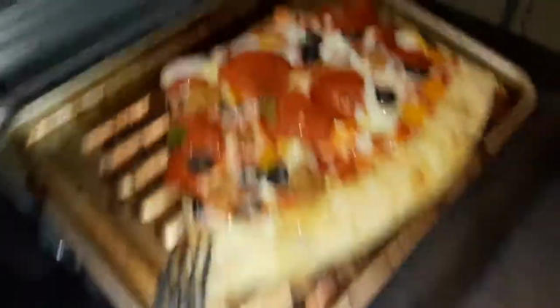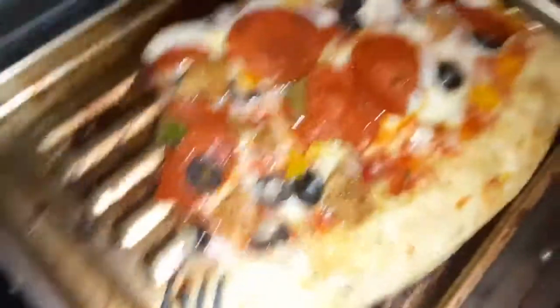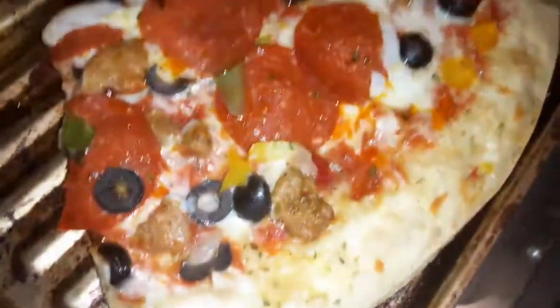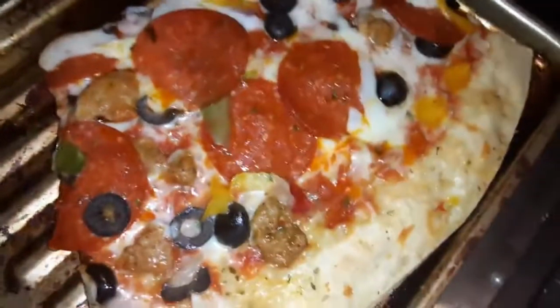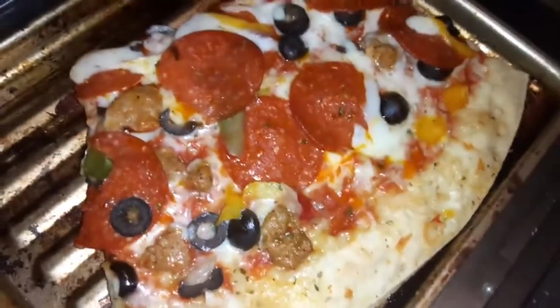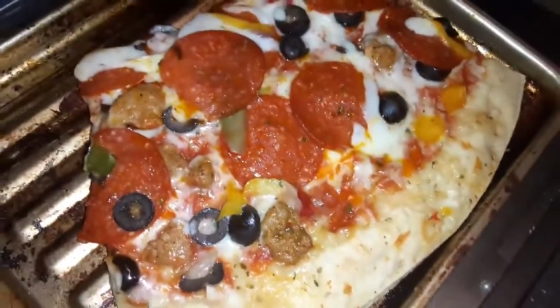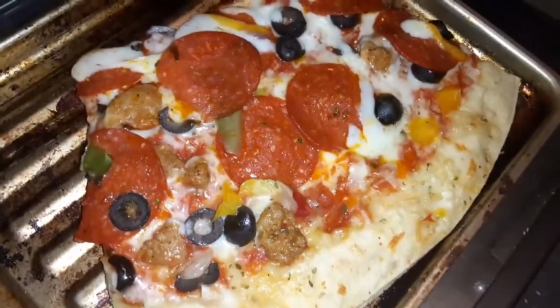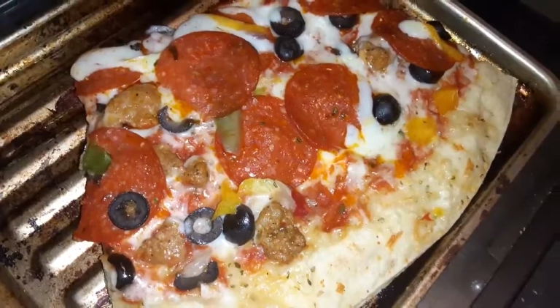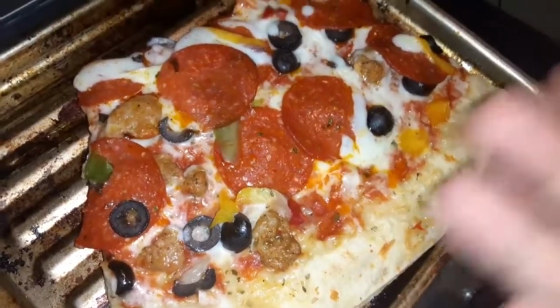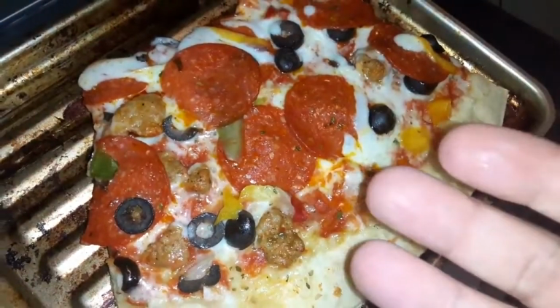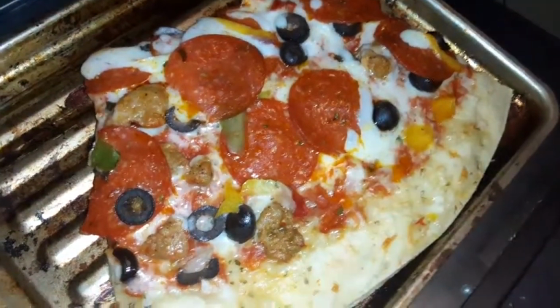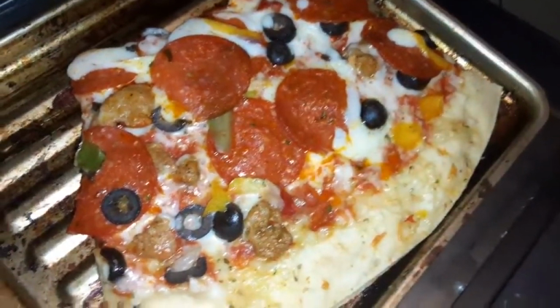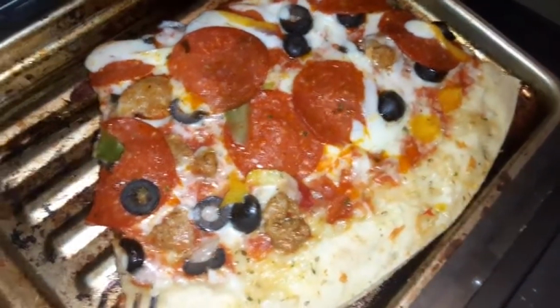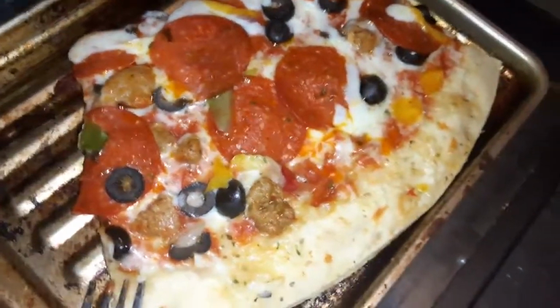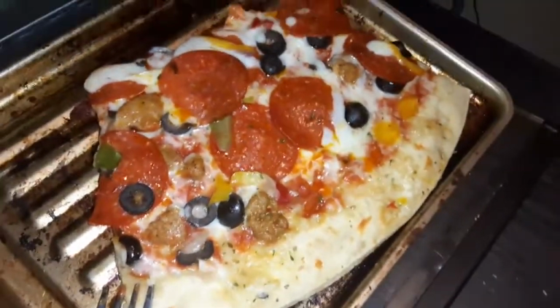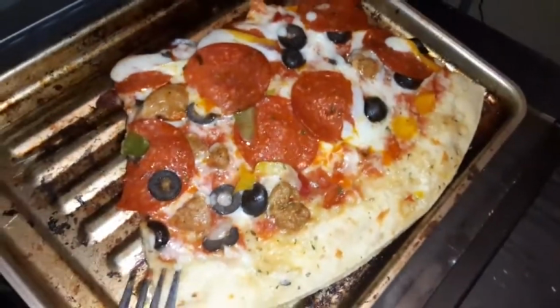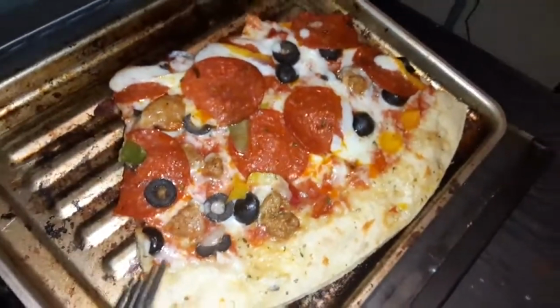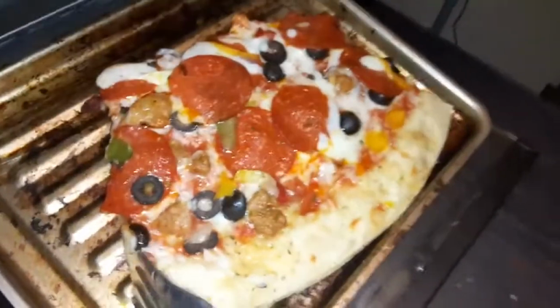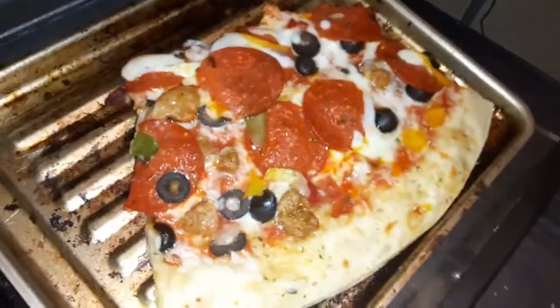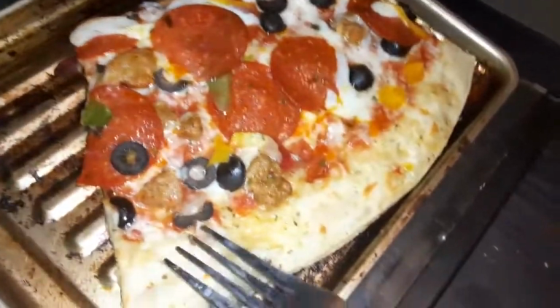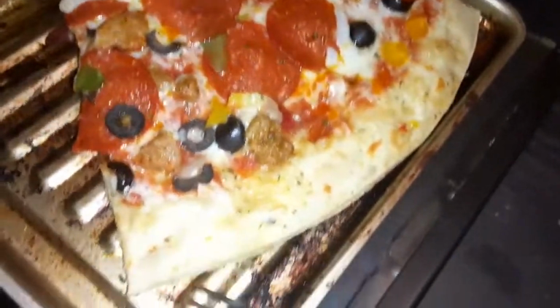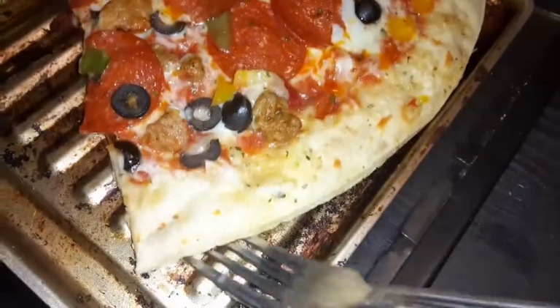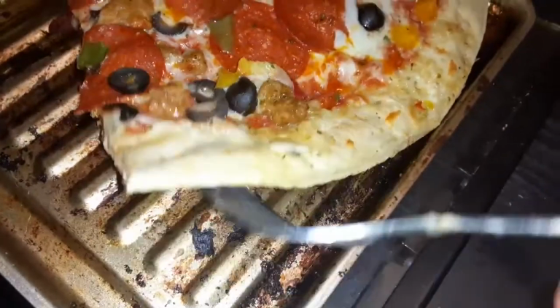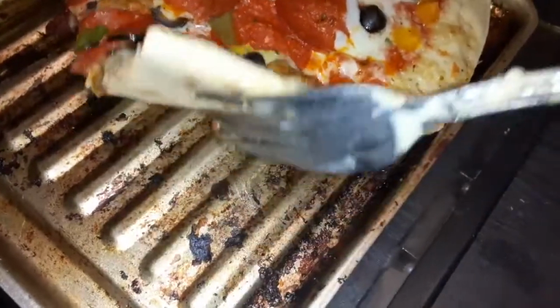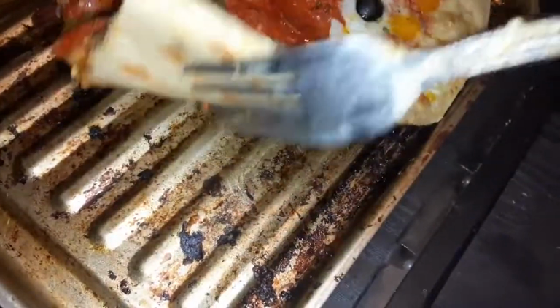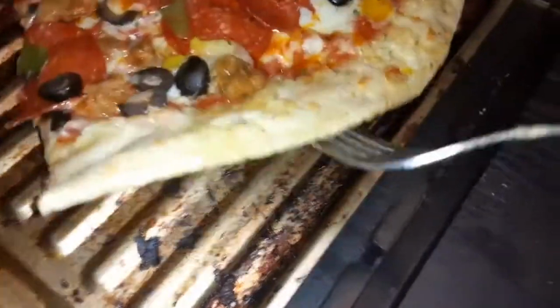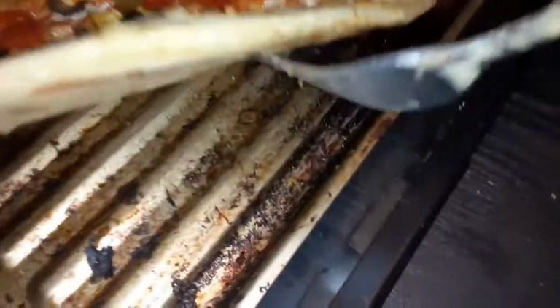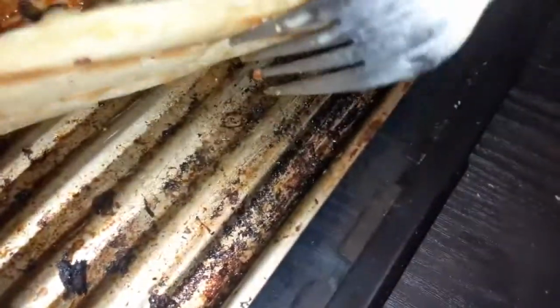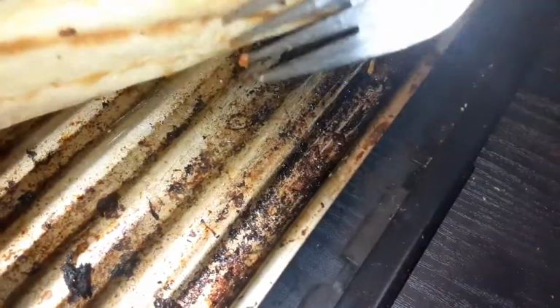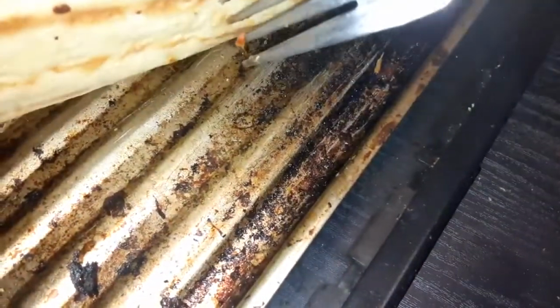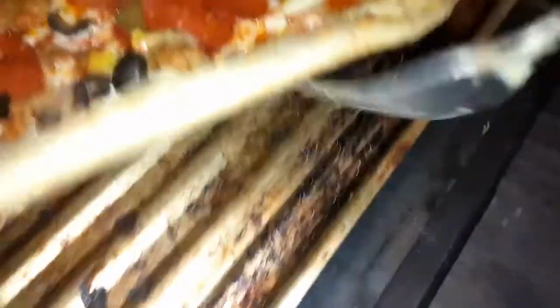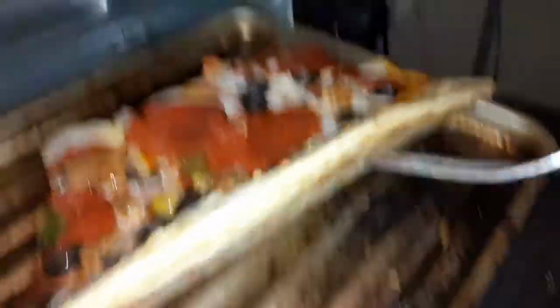This is the Gordon Ramsay pizza, made from scratch at home. Look at the bottom — look how crispy the bottom part is.